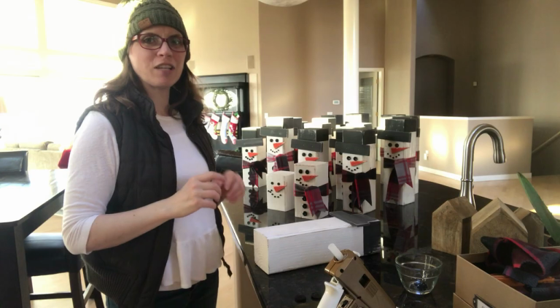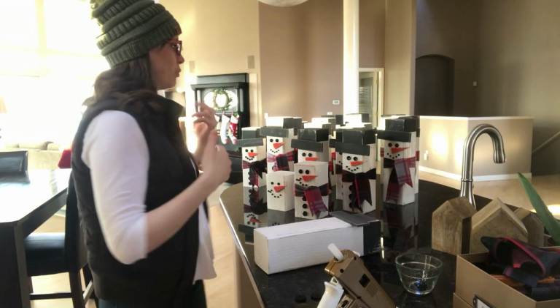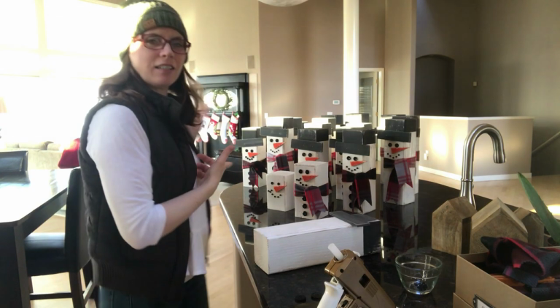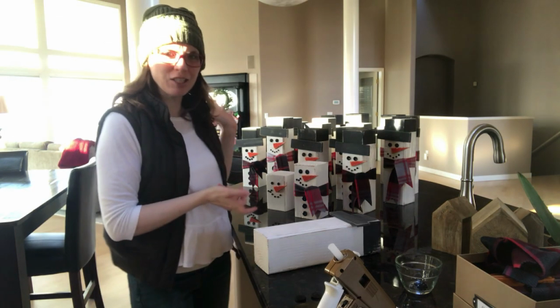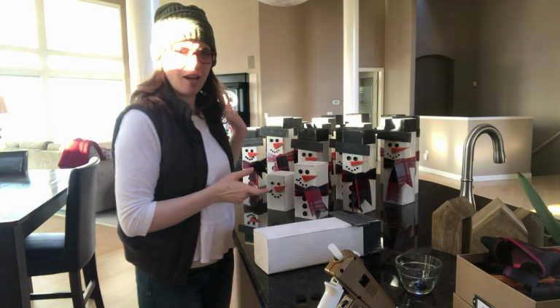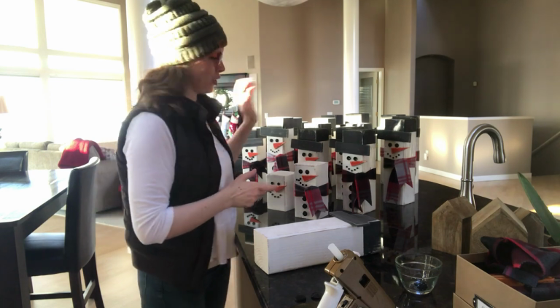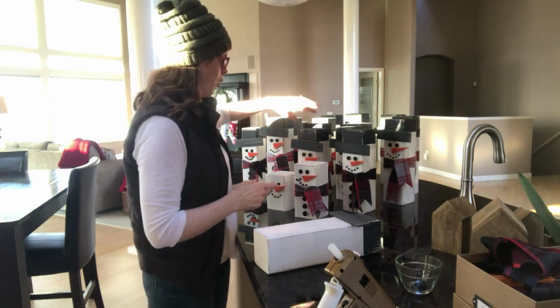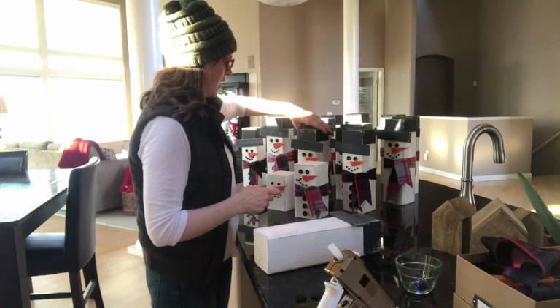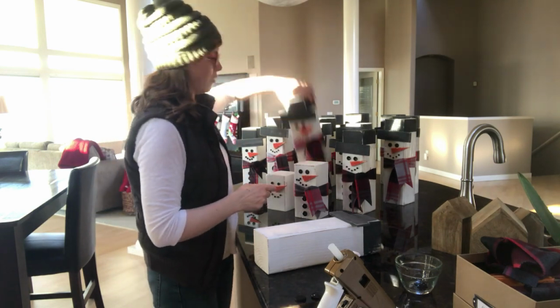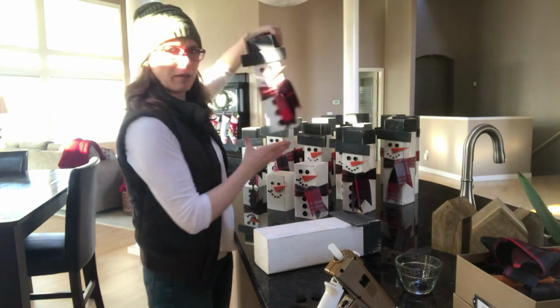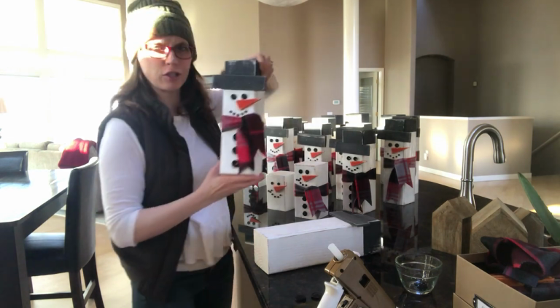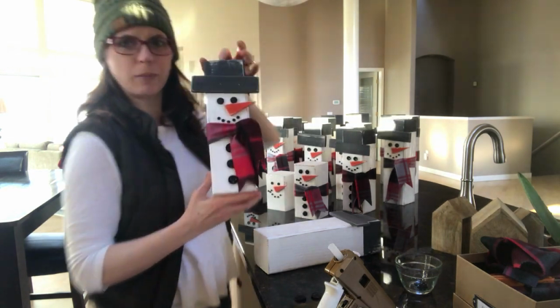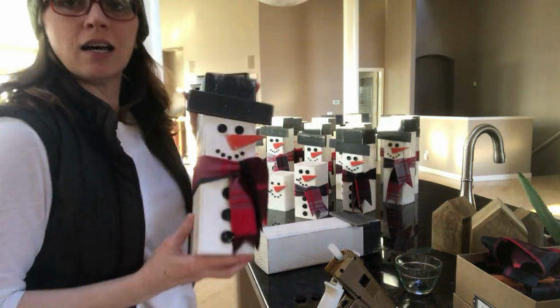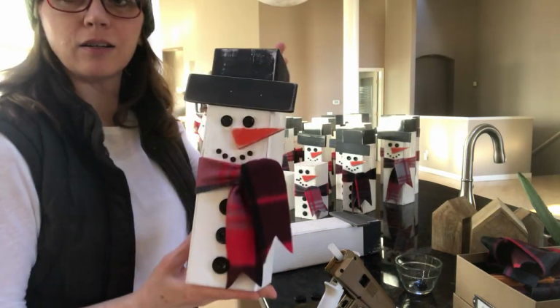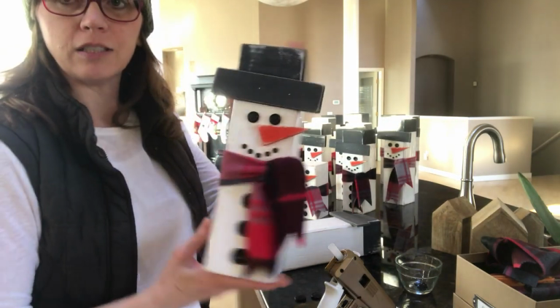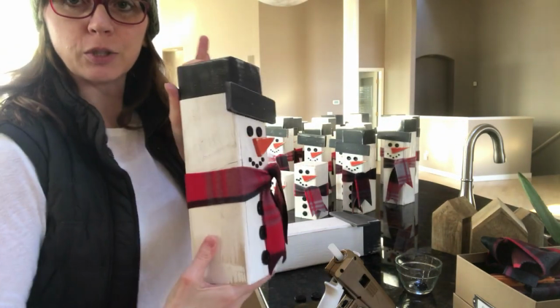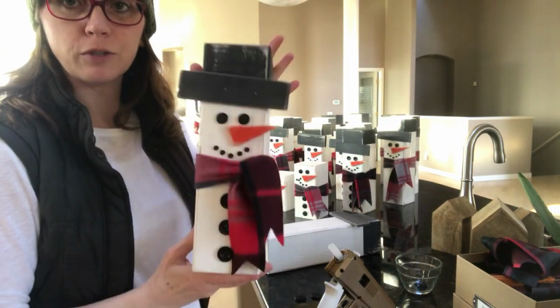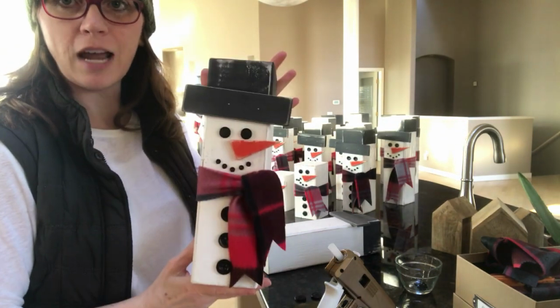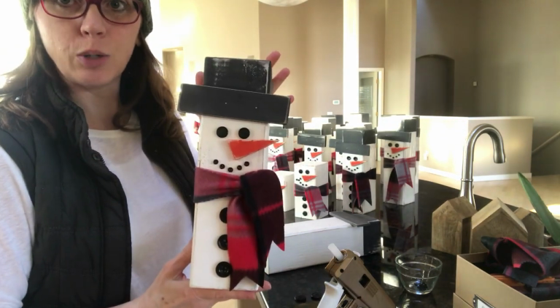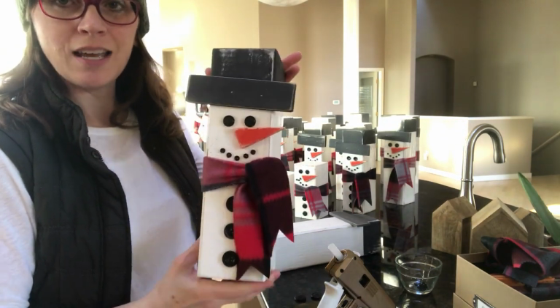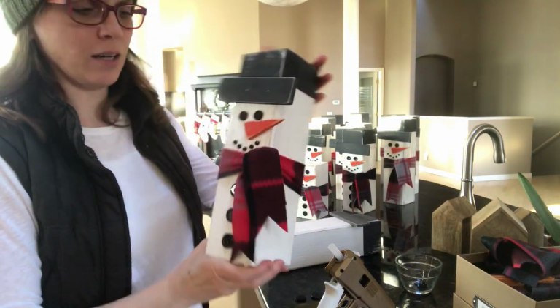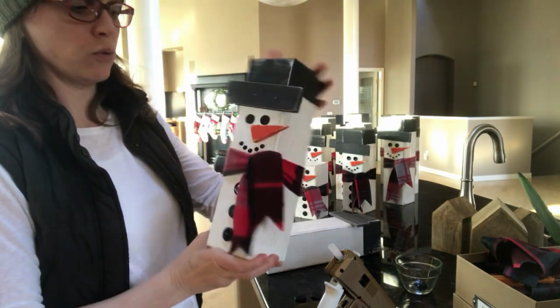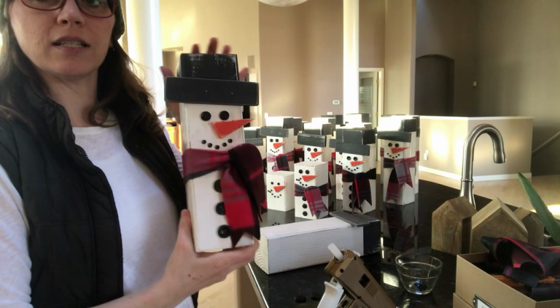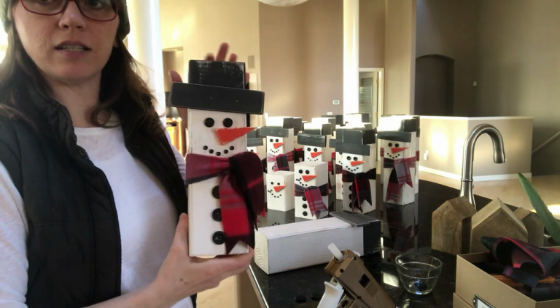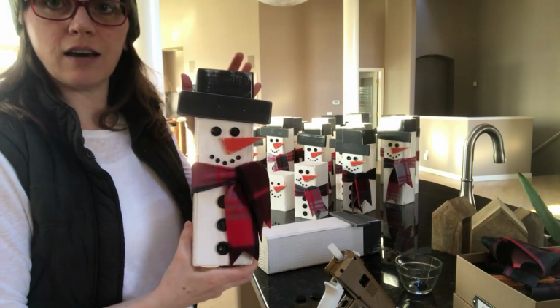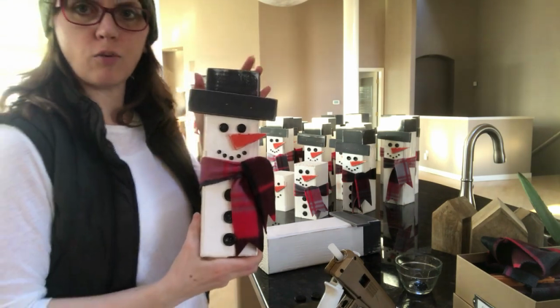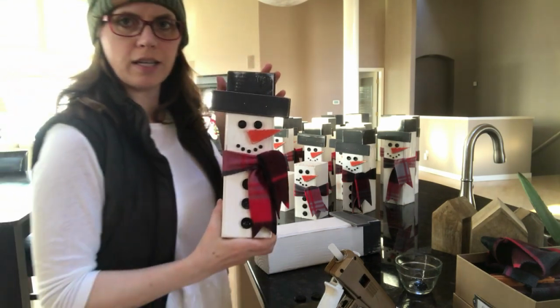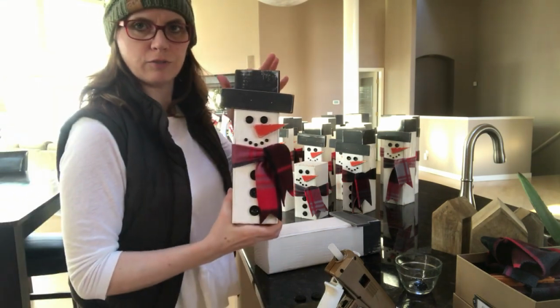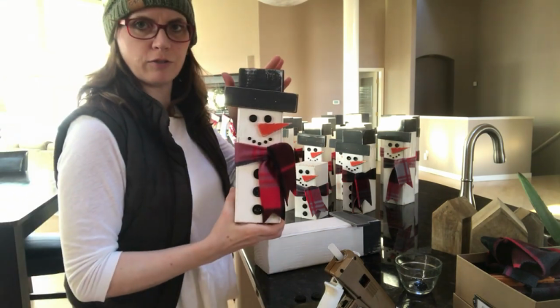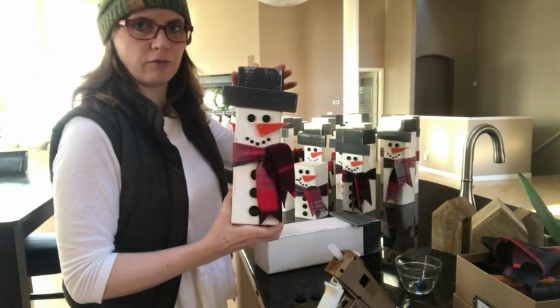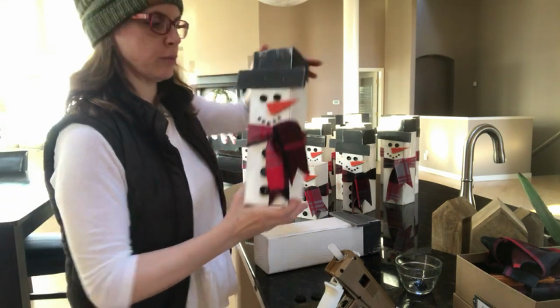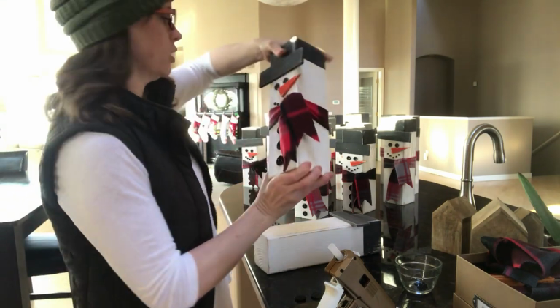As you can see, we've got an invasion of snowmen. These are 4x4 snowmen. We purchased a 4x4 at Lowe's. We got about seven out of one 8-foot 4x4.